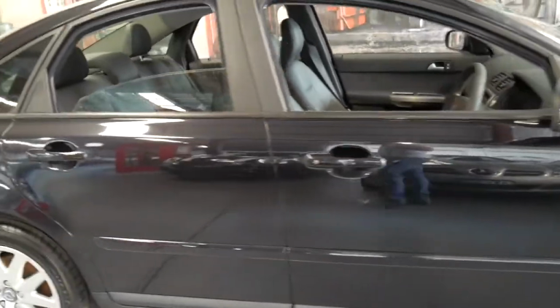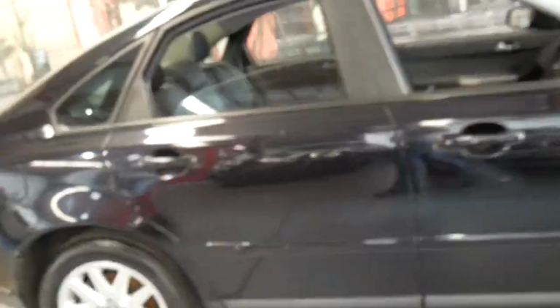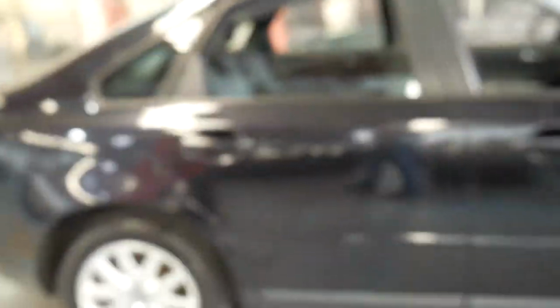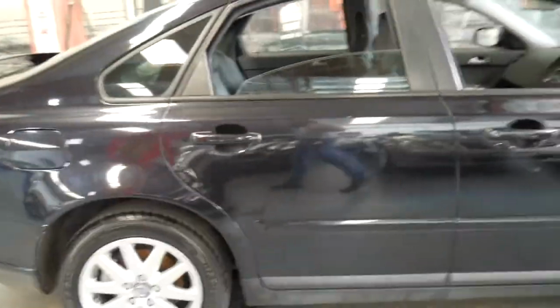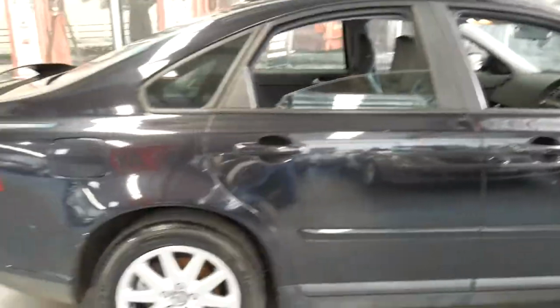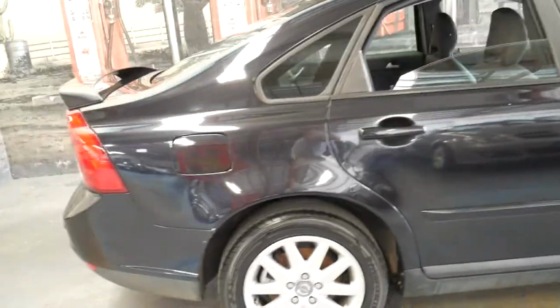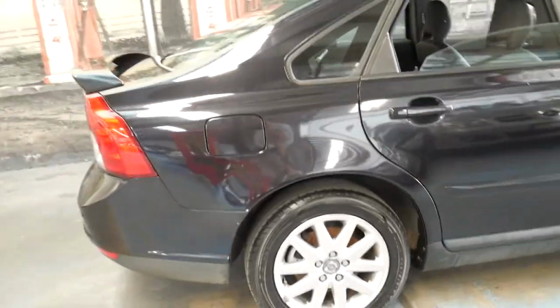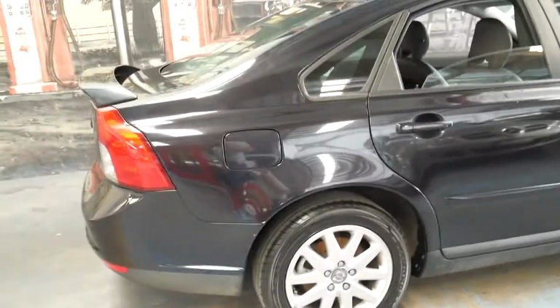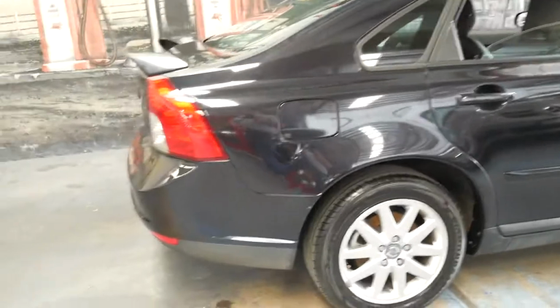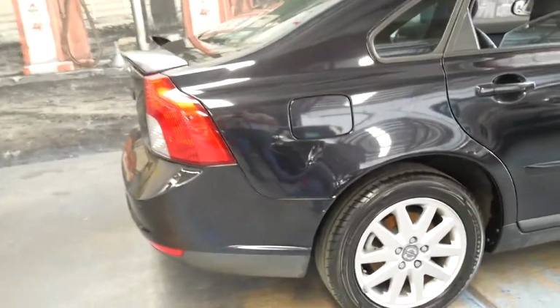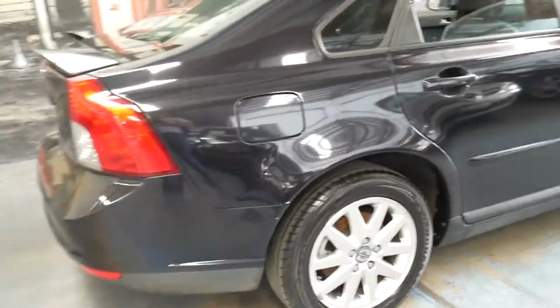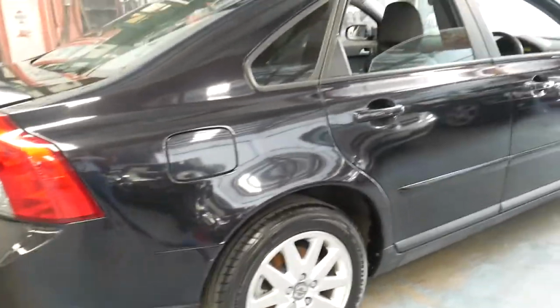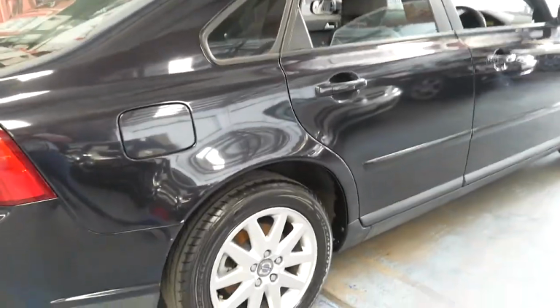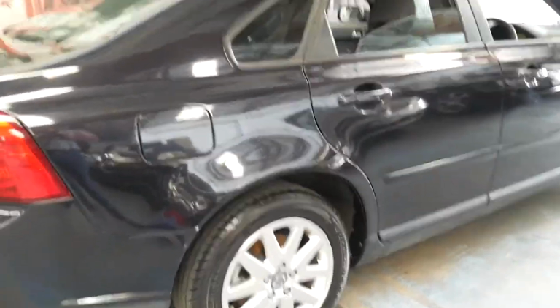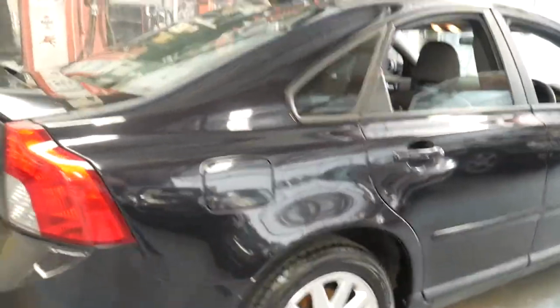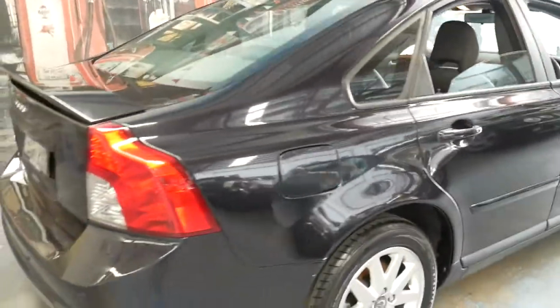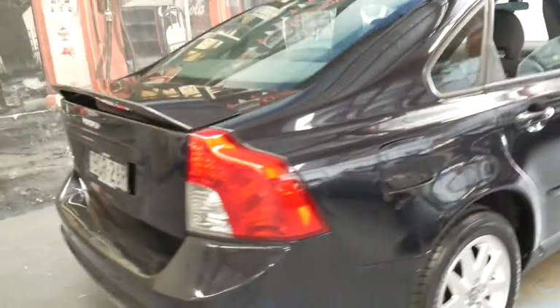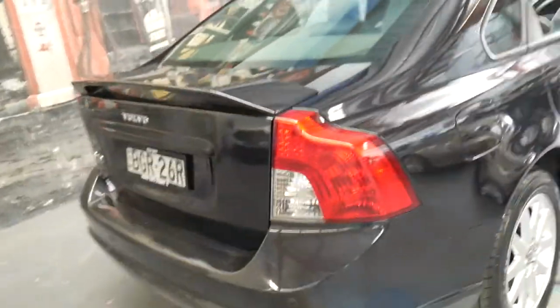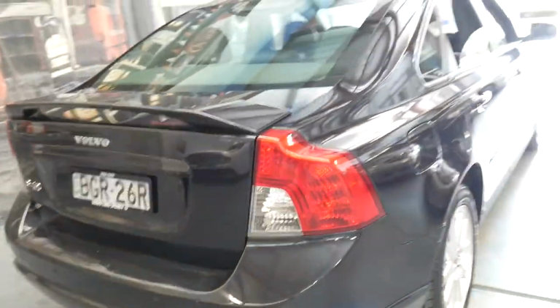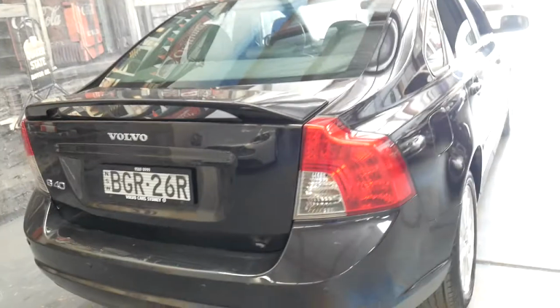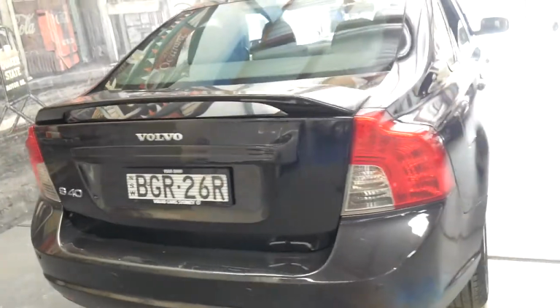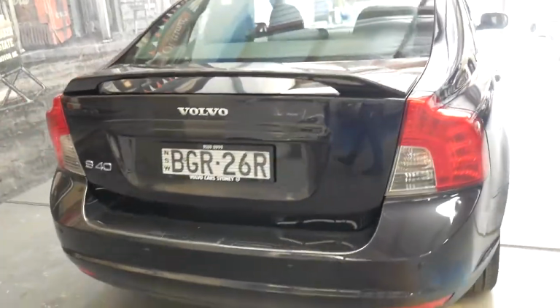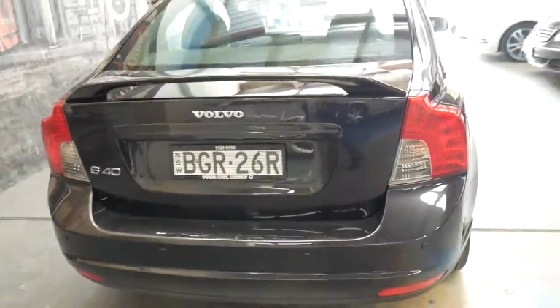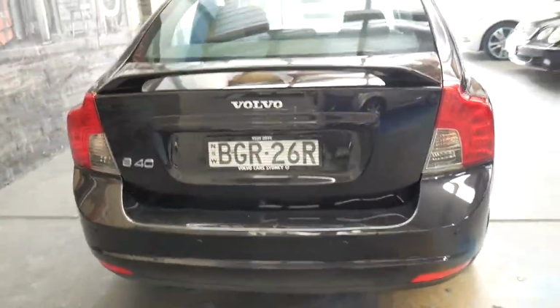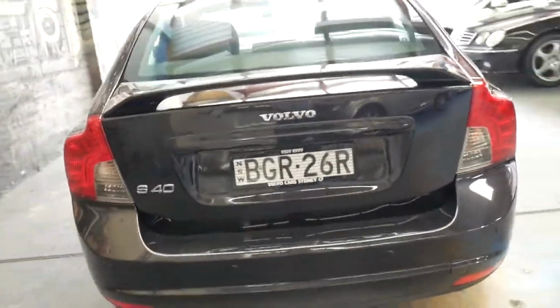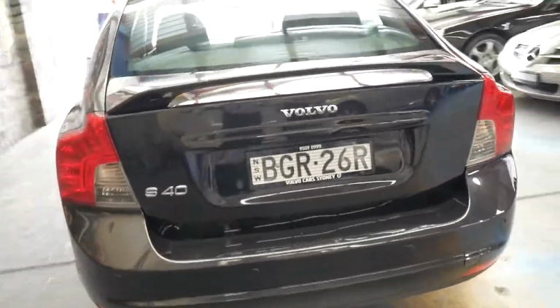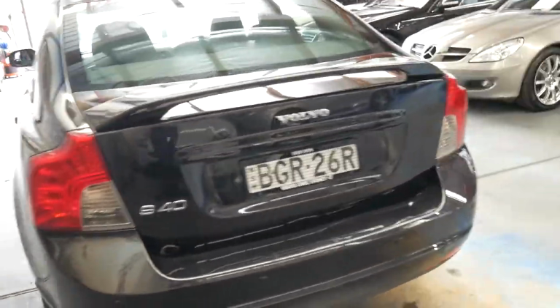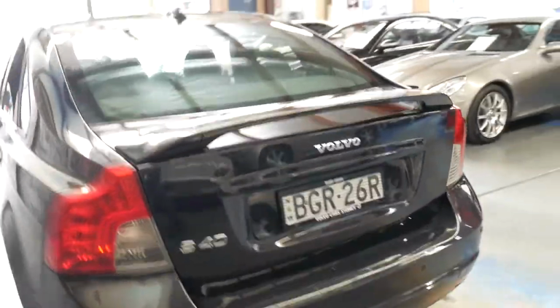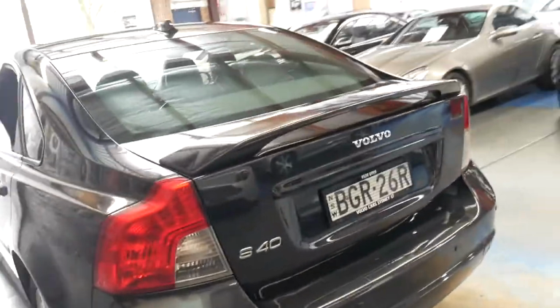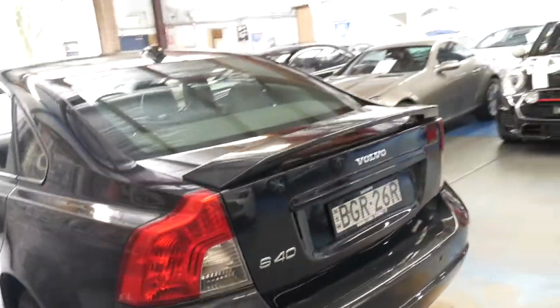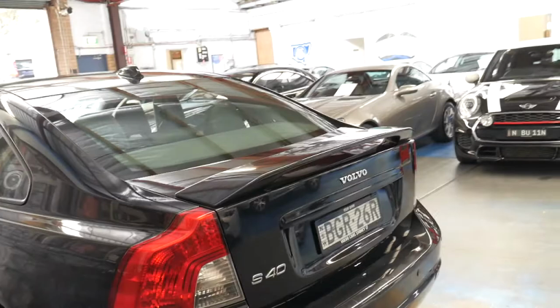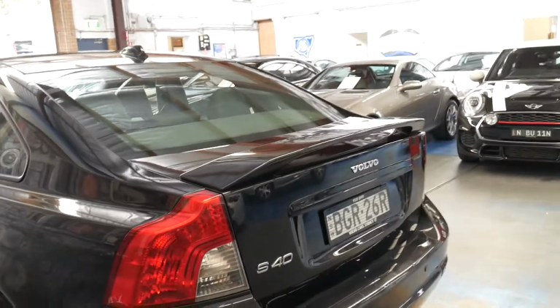Obviously with the 145,000 kilometres it does have a couple of little marks on it. But it does have rear parking sensors and it was also optioned with the rear spoiler.